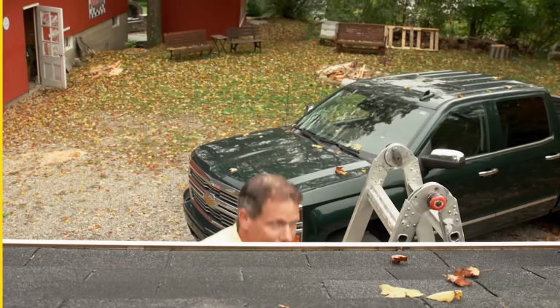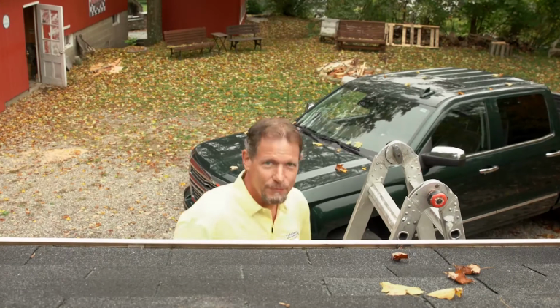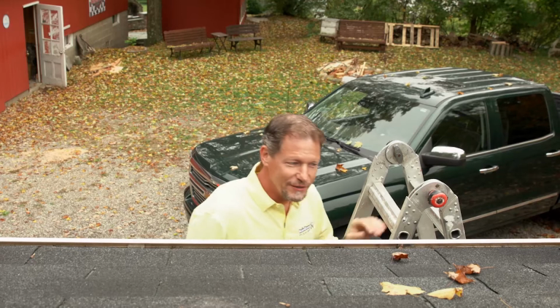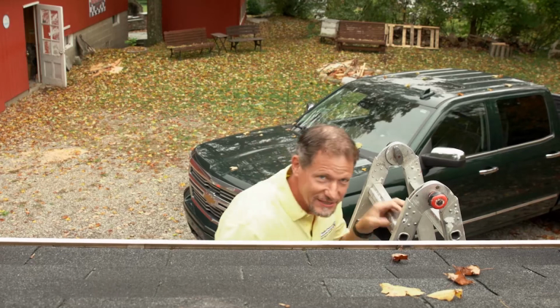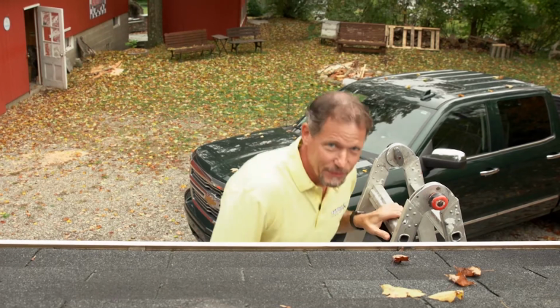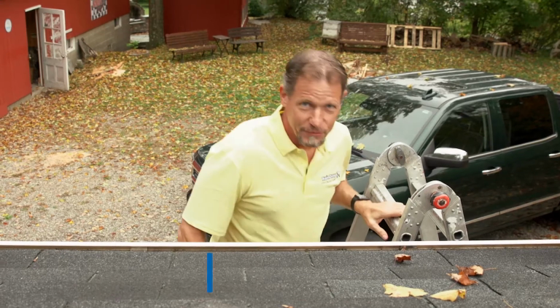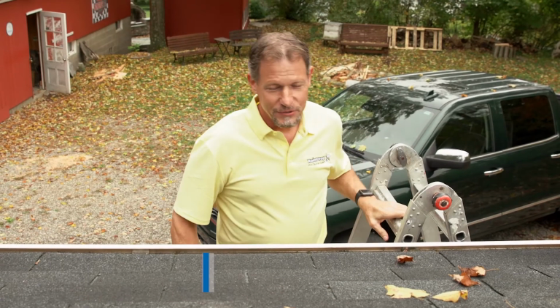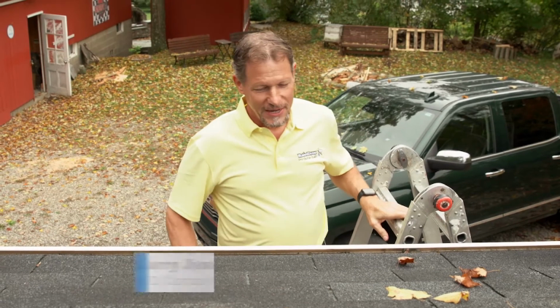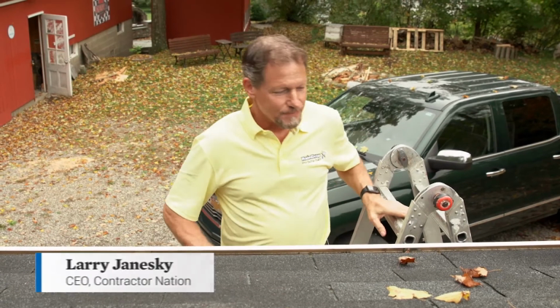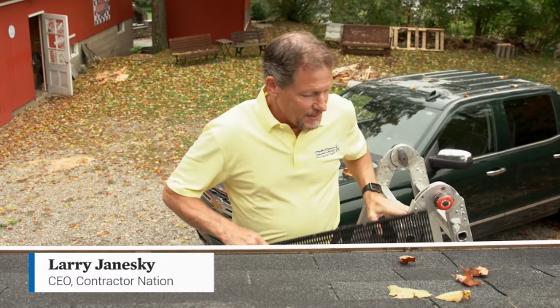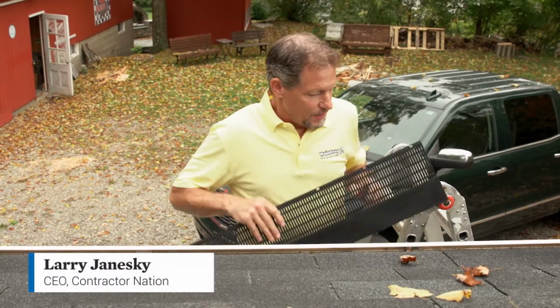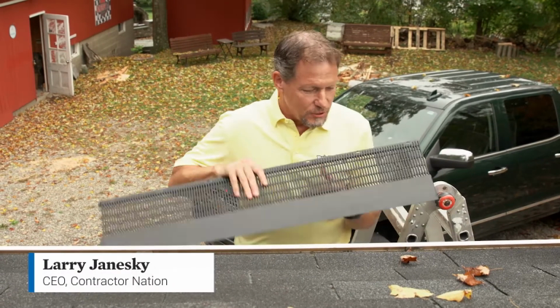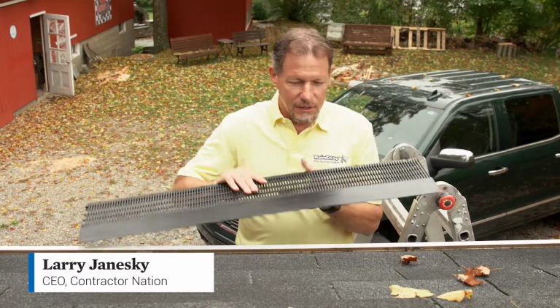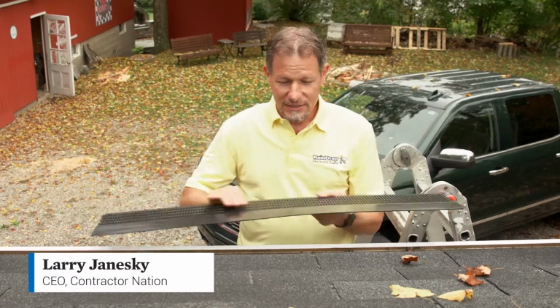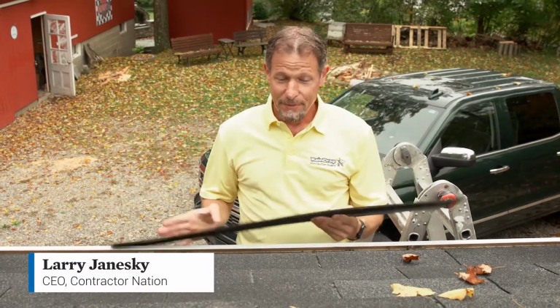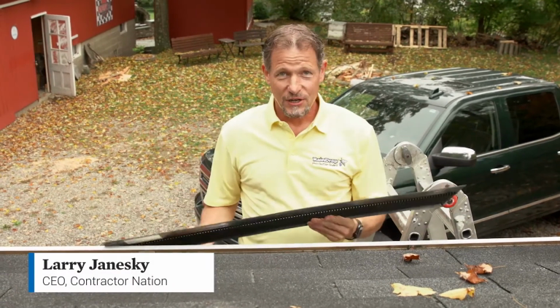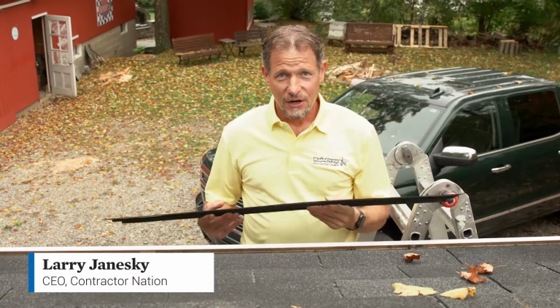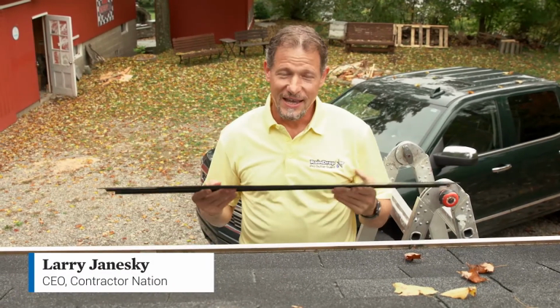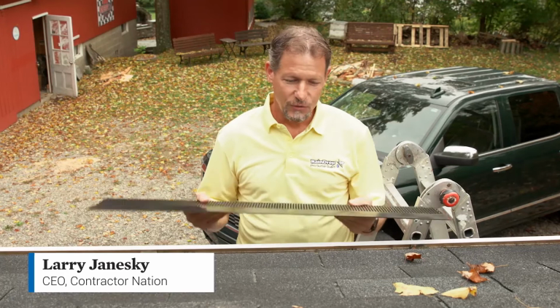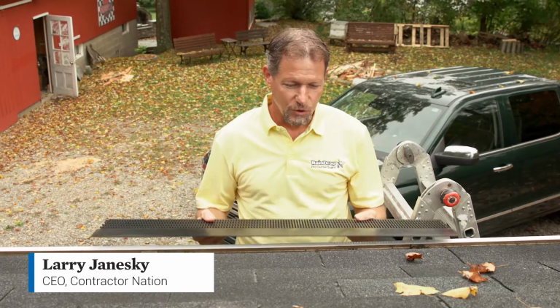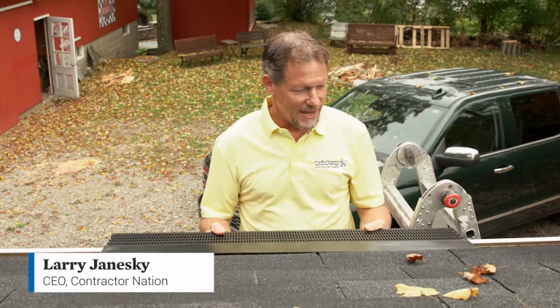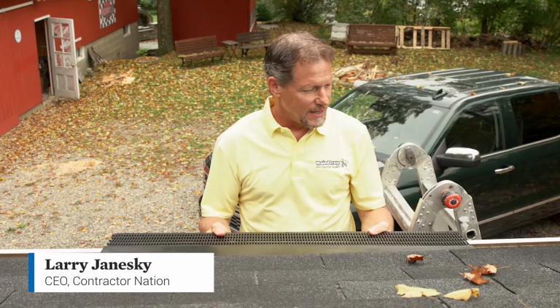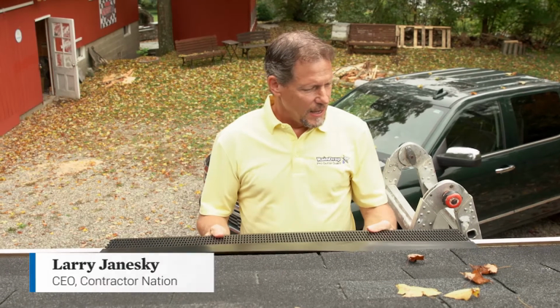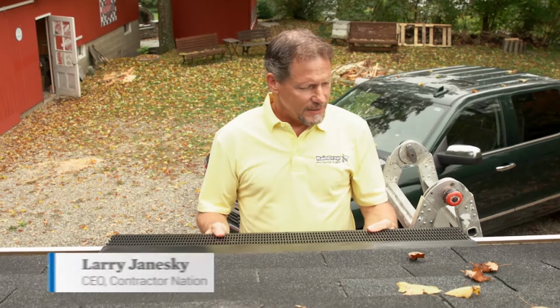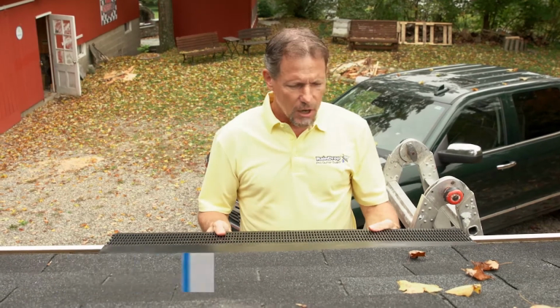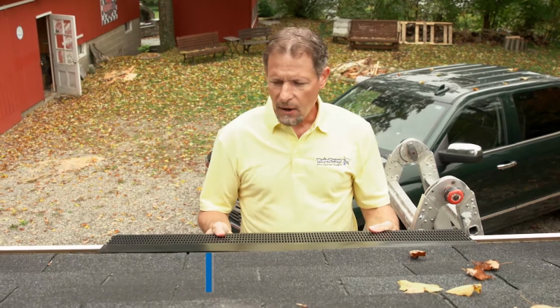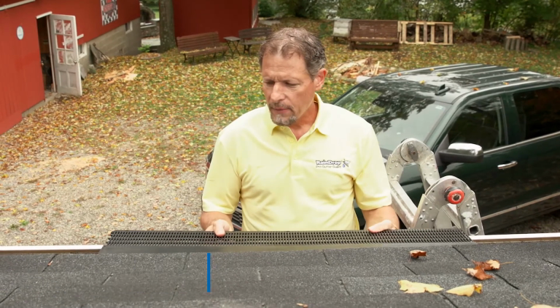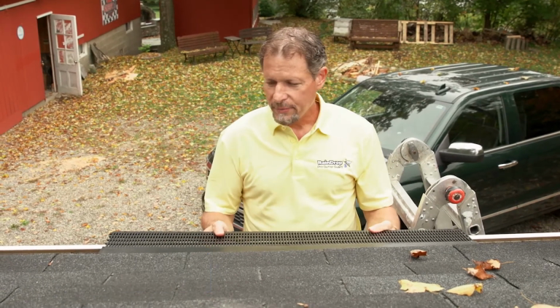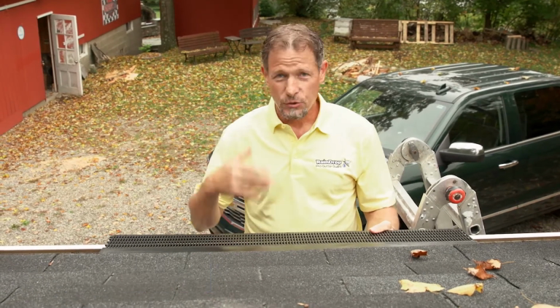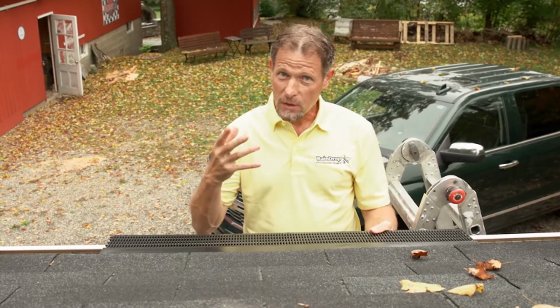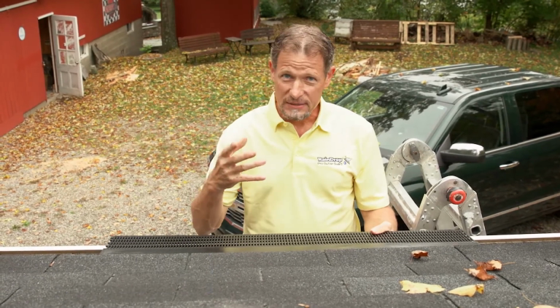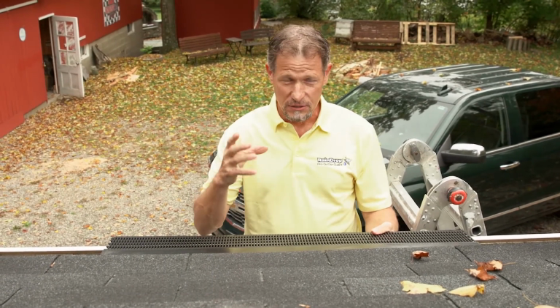Hey everybody, Larry Janeski here with your Raindrop Minute. Raindrop Gutter Guard is the best gutter guard in the world, and let's talk about how it might compare to a one-piece system.